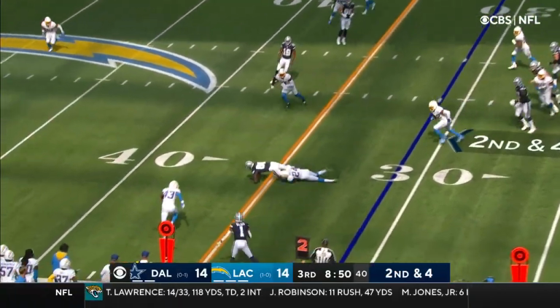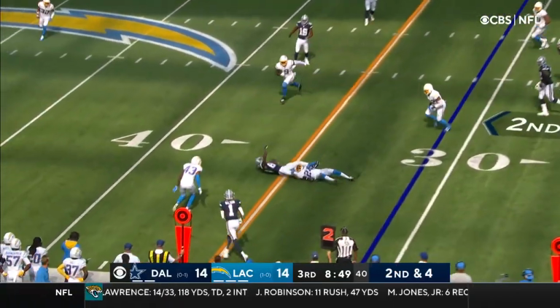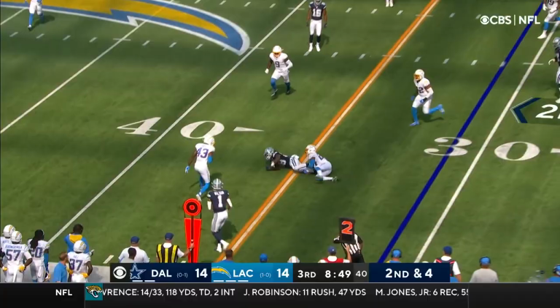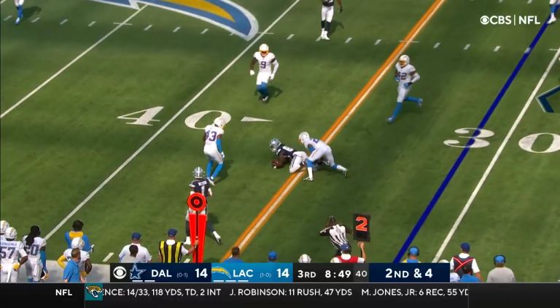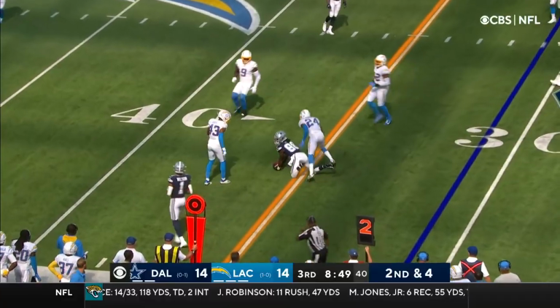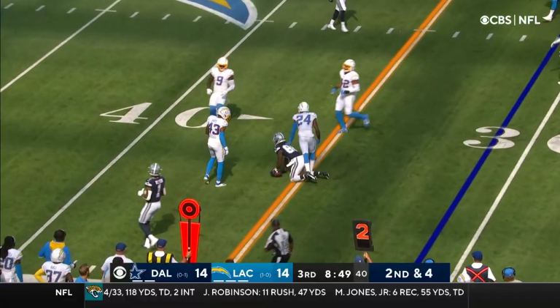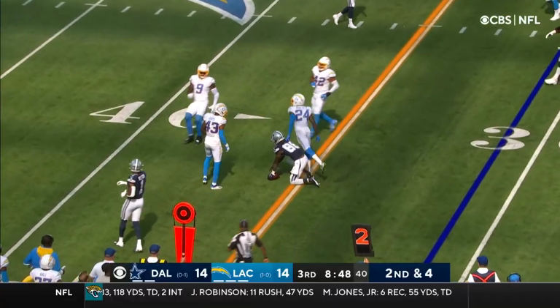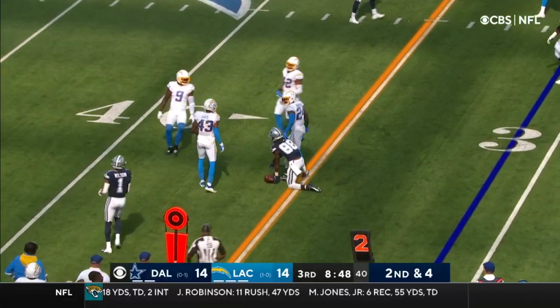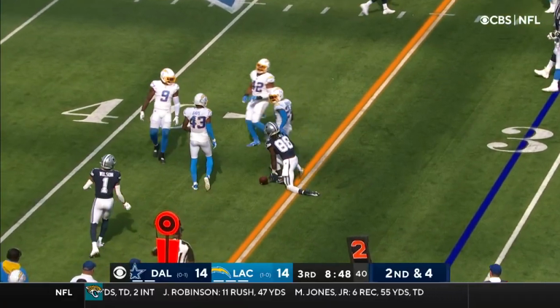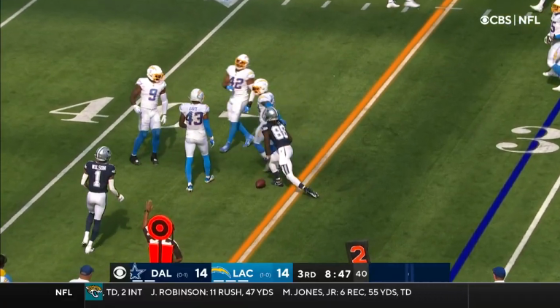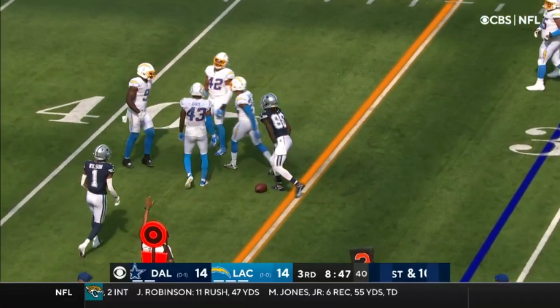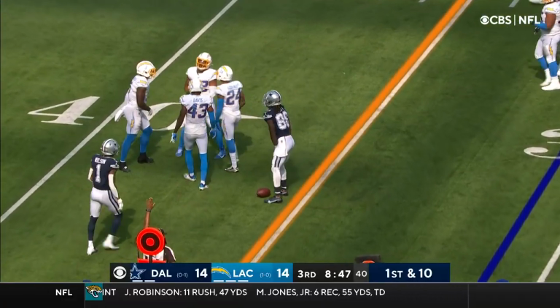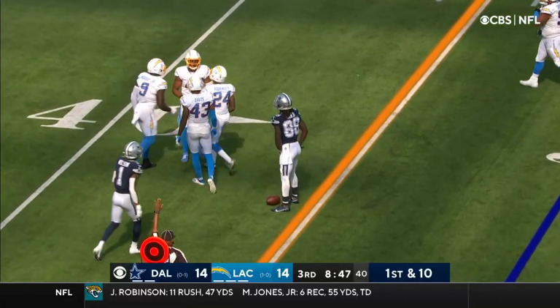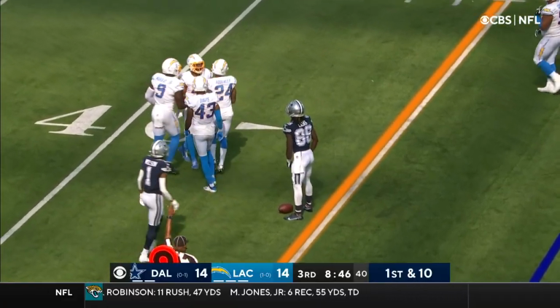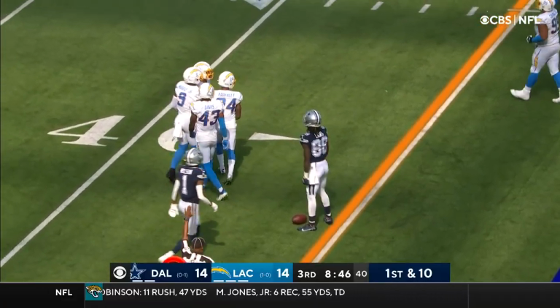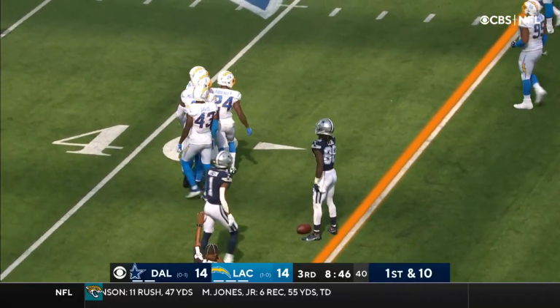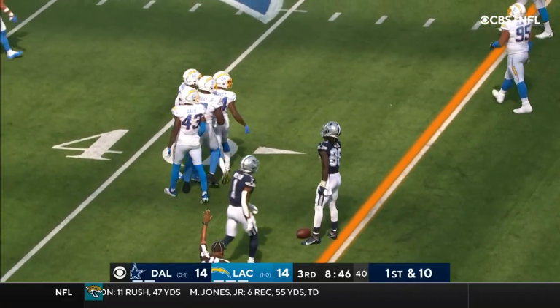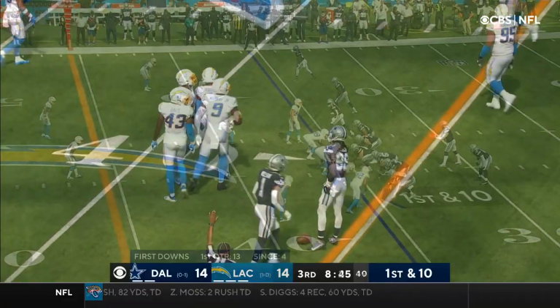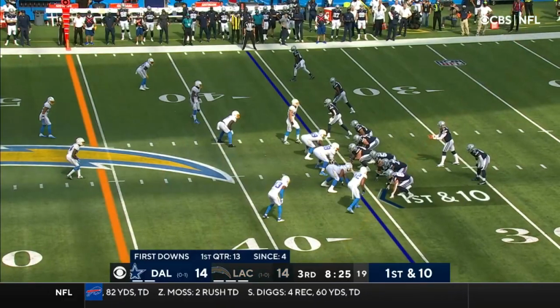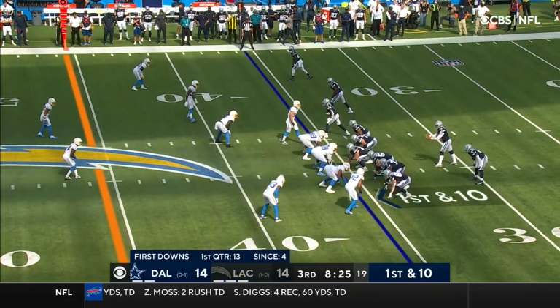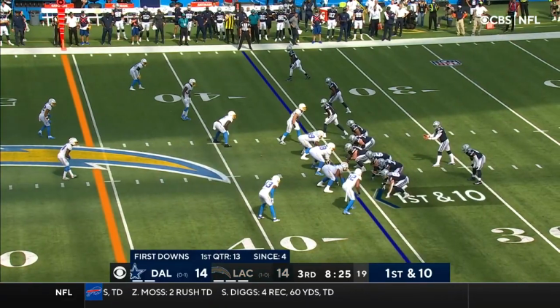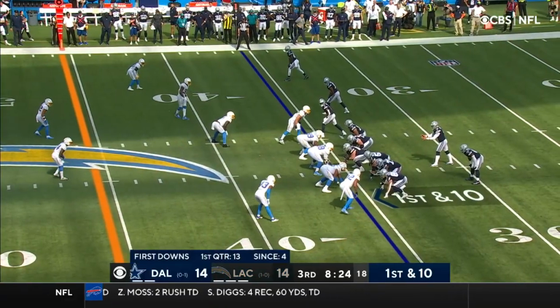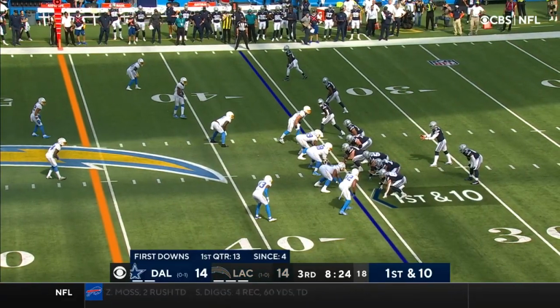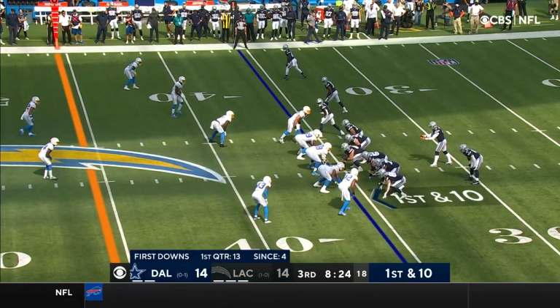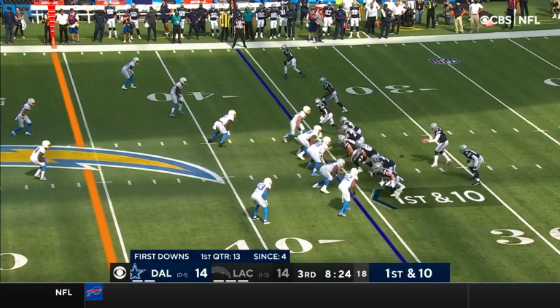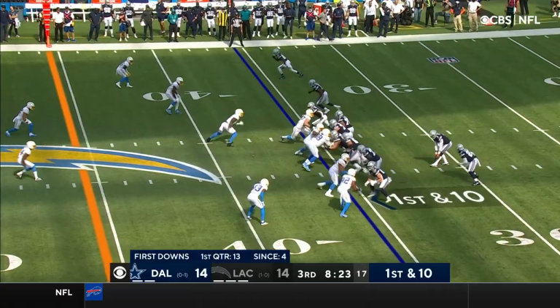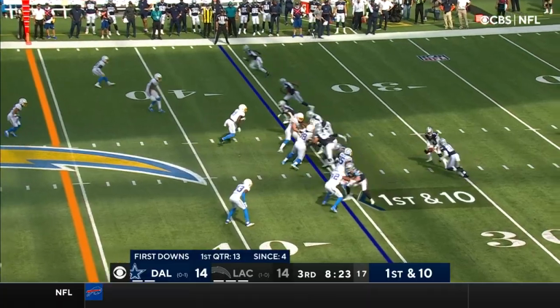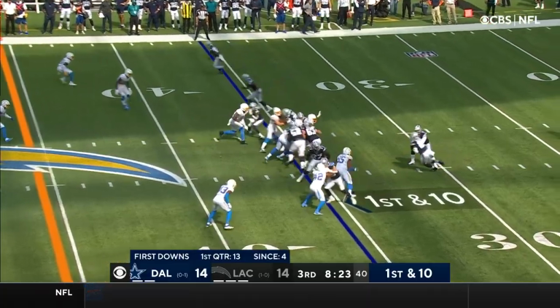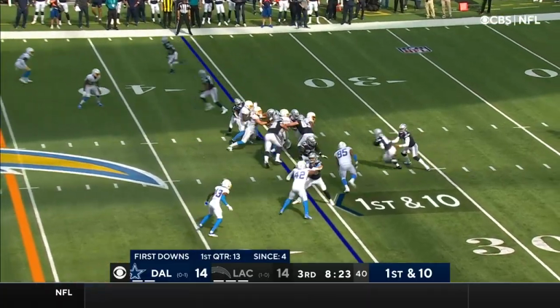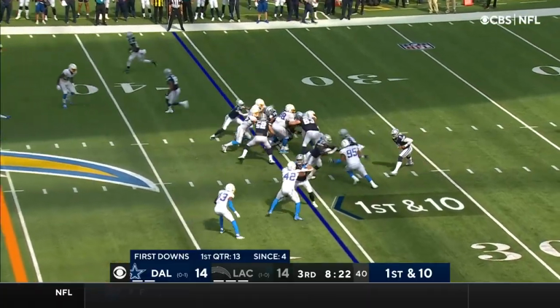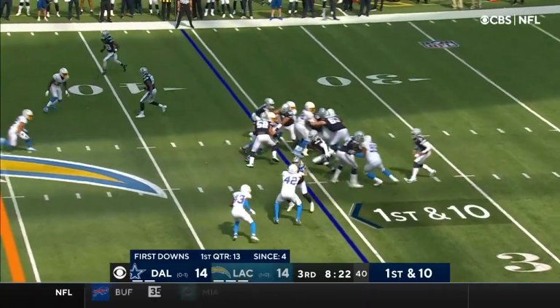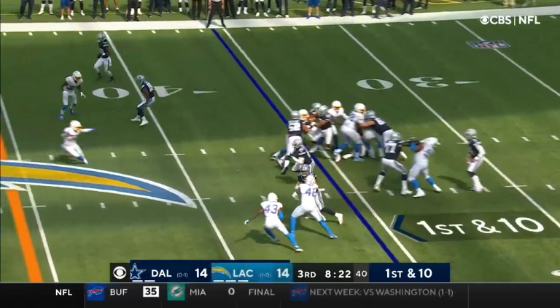It's a first down catch — just too easy, too much space. That pass went incomplete to Omari.